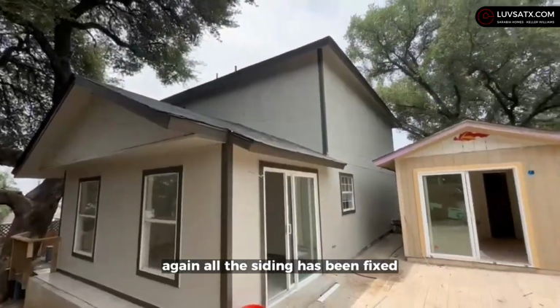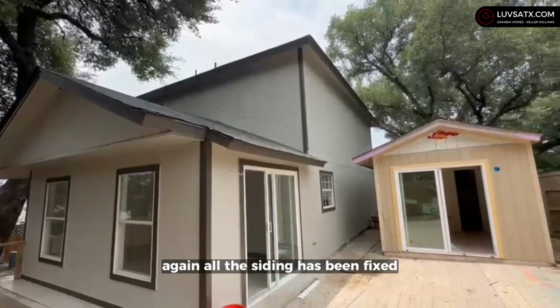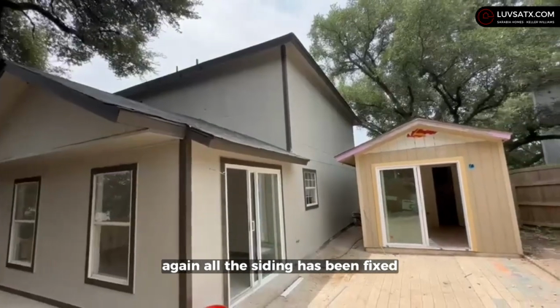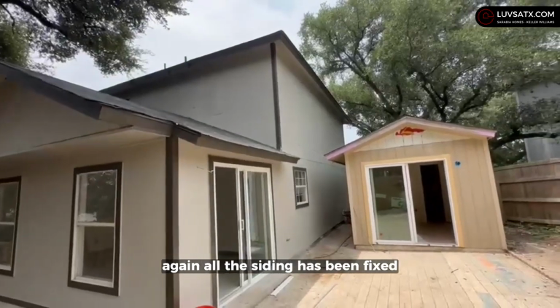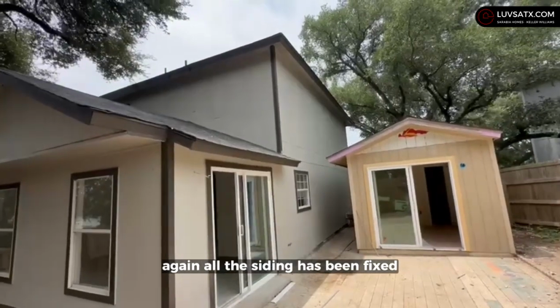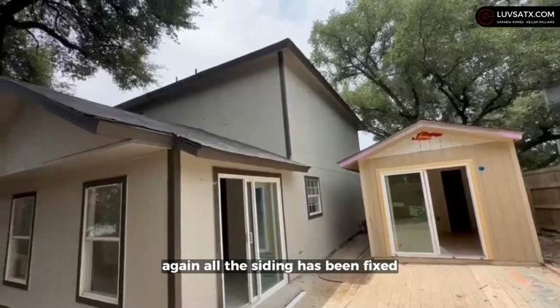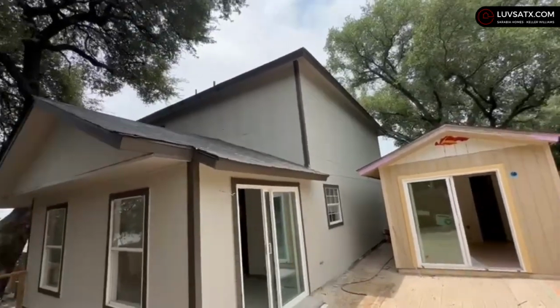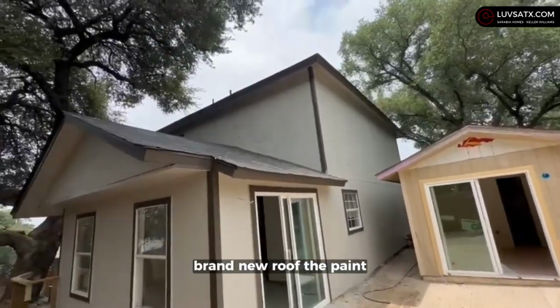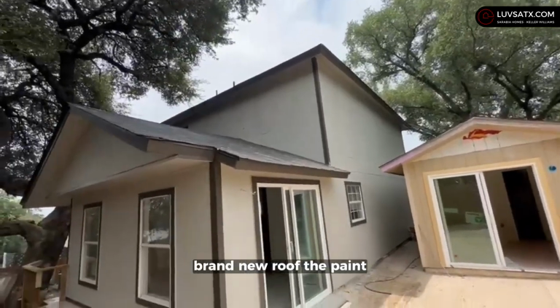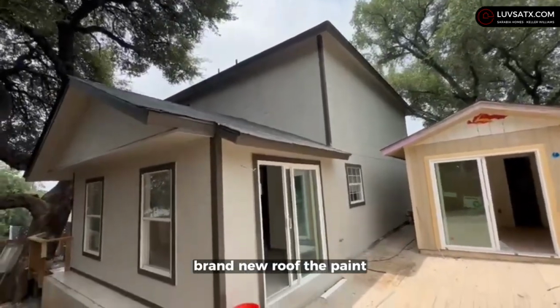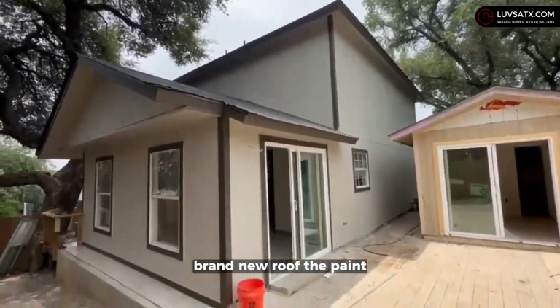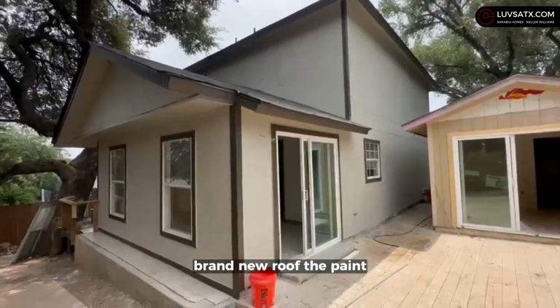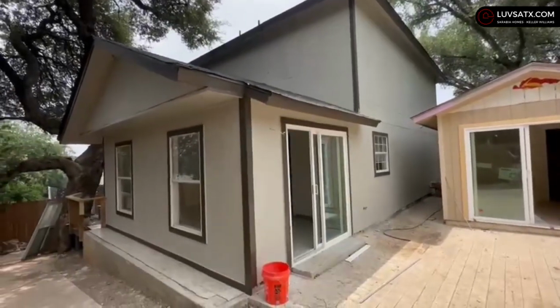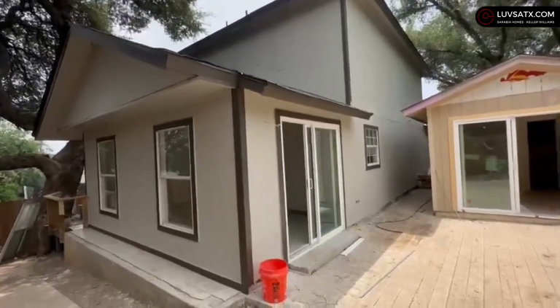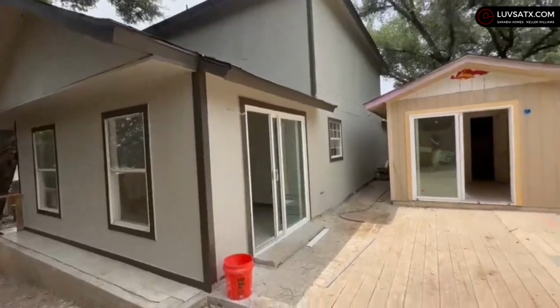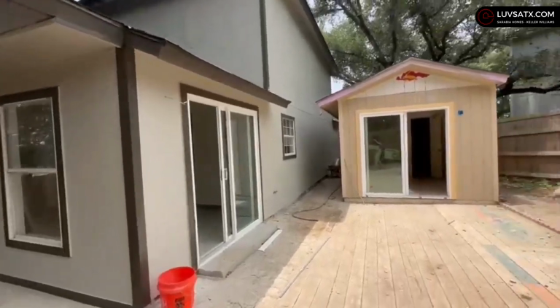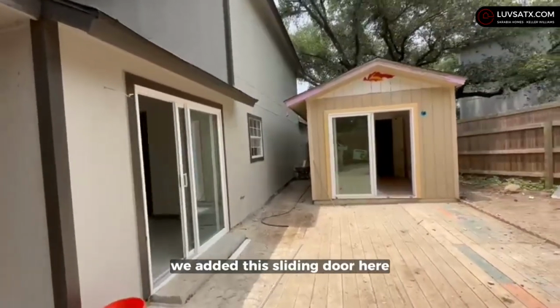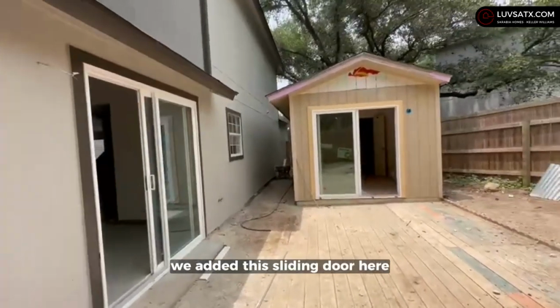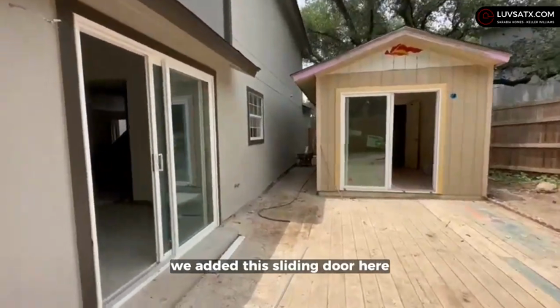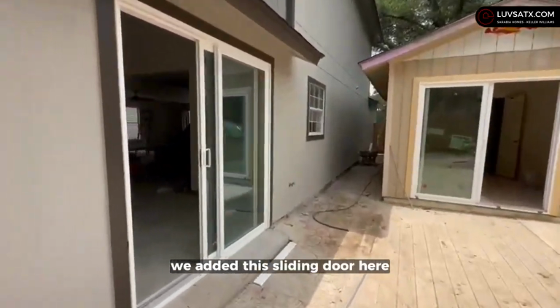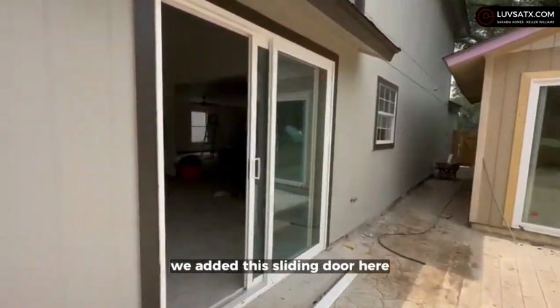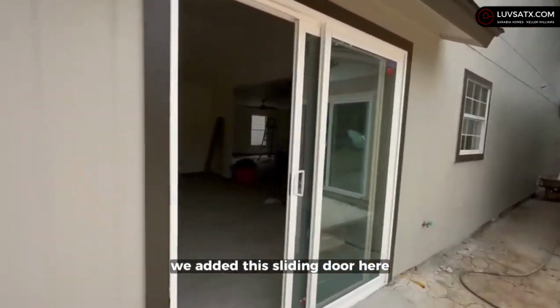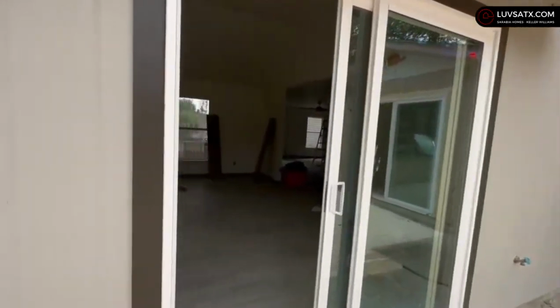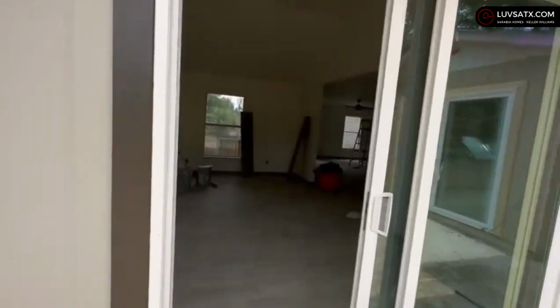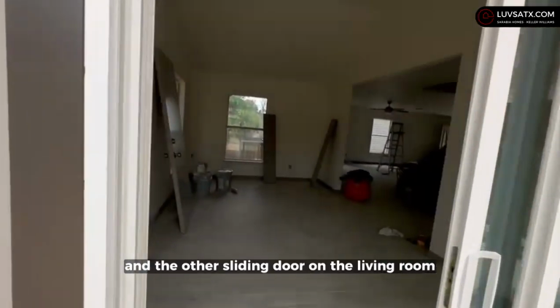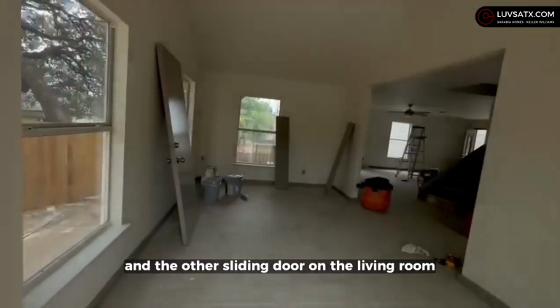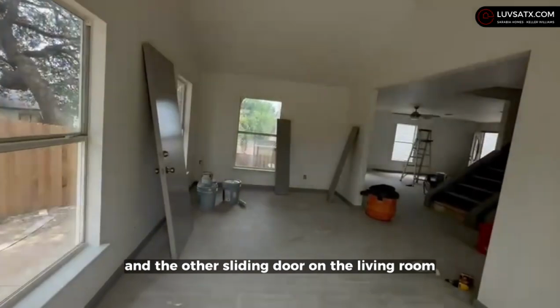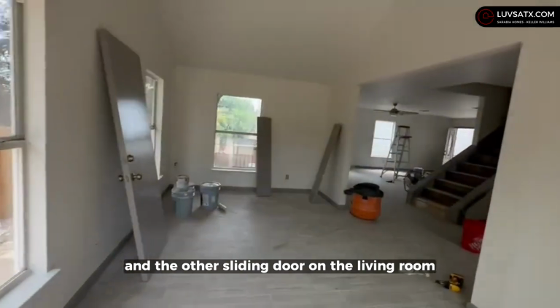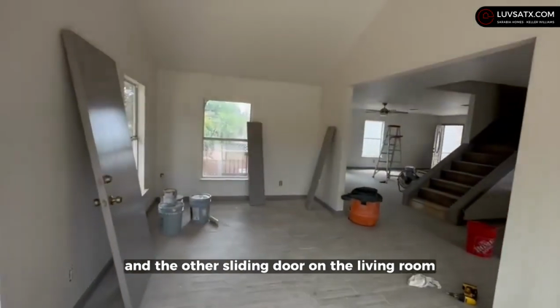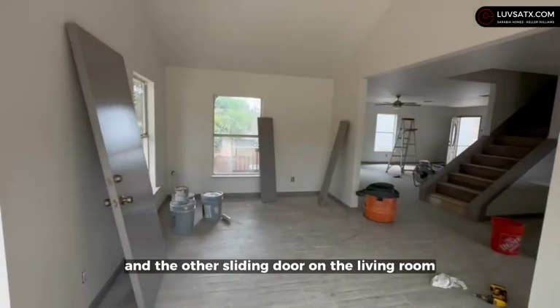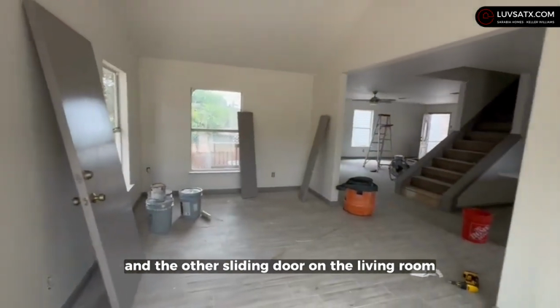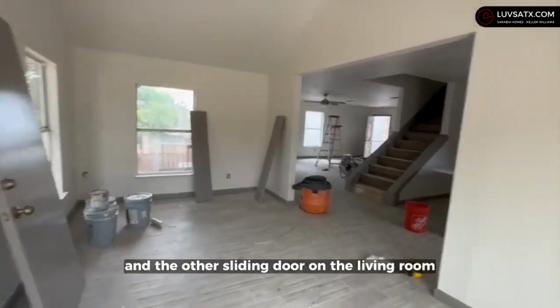All the siding has been fixed, there's a brand new roof, fresh paint, and we added a sliding door here as well as the other sliding door on the living room.